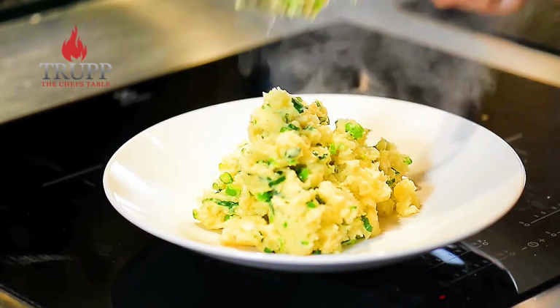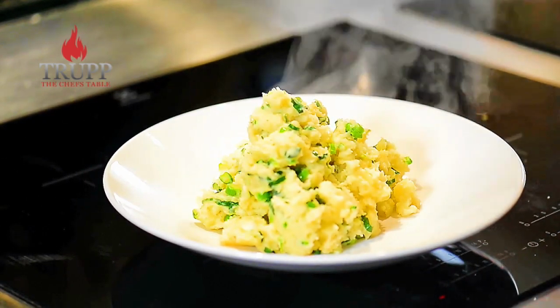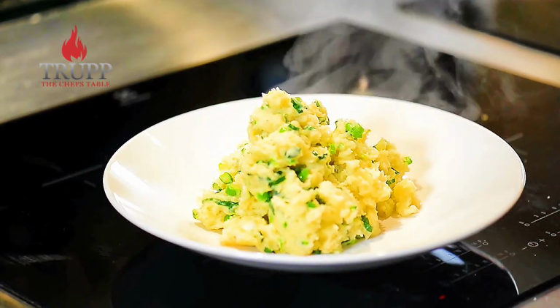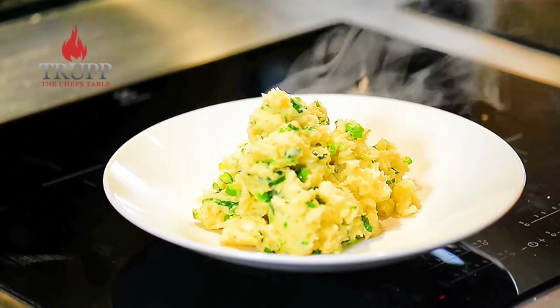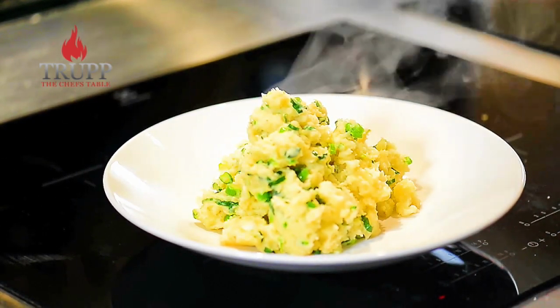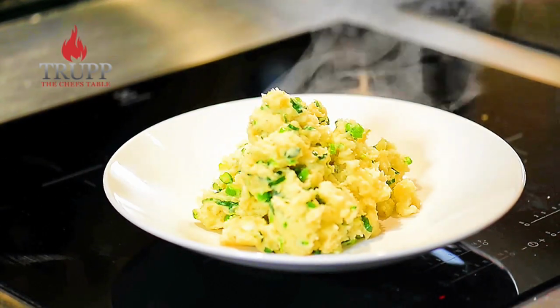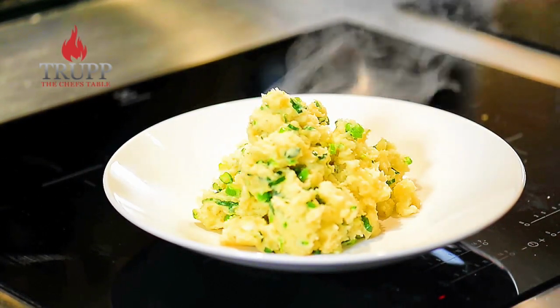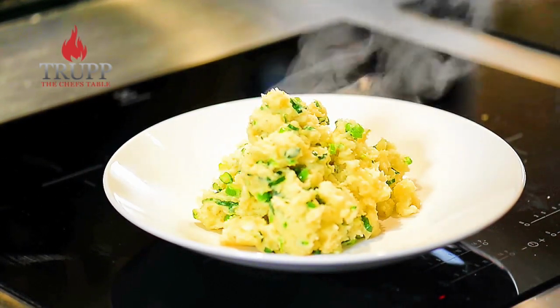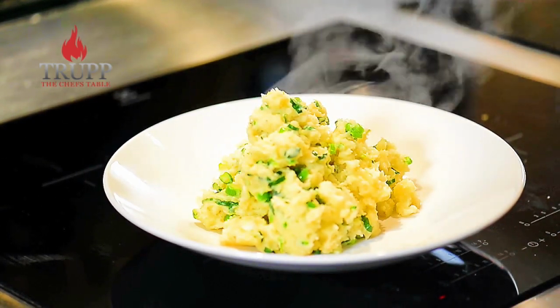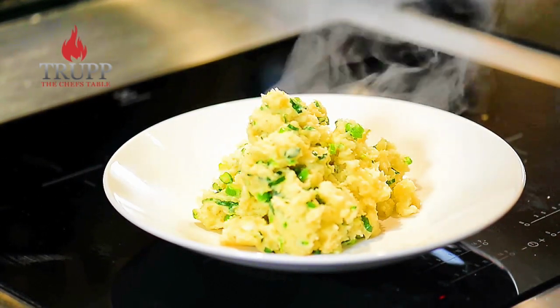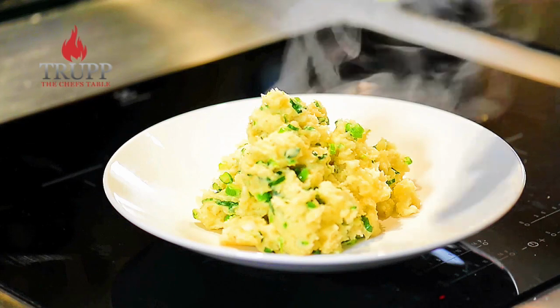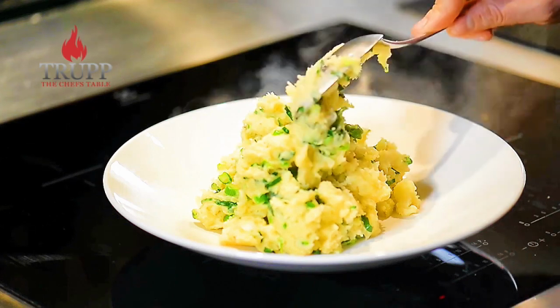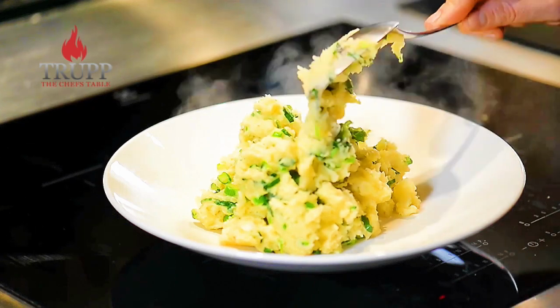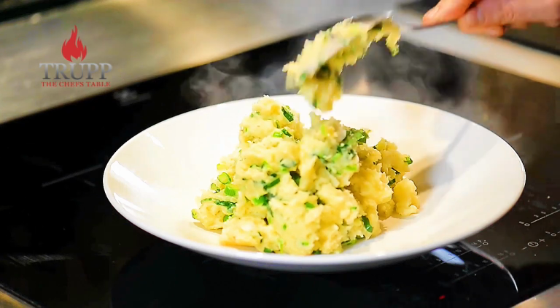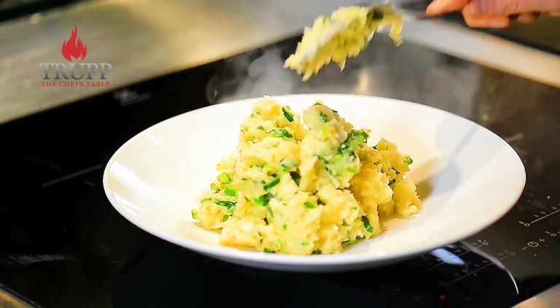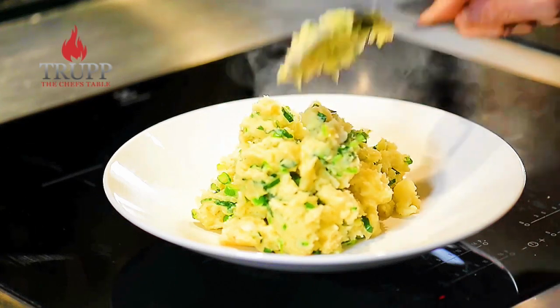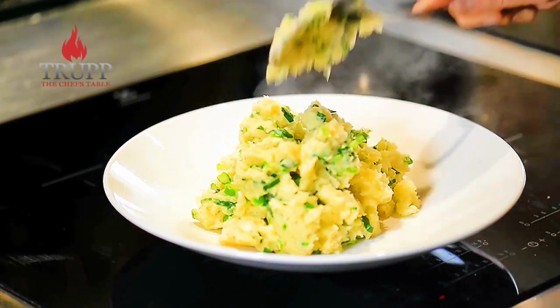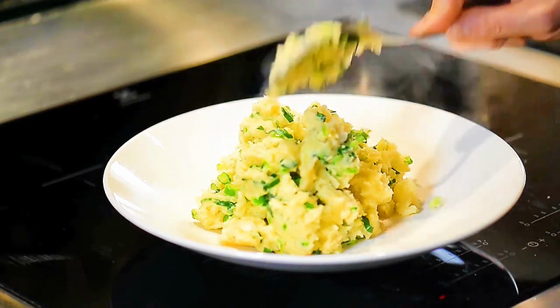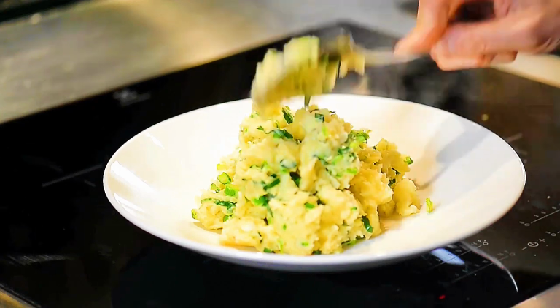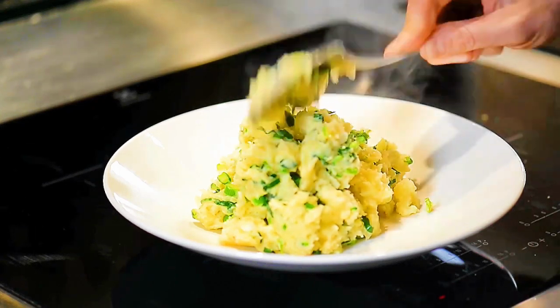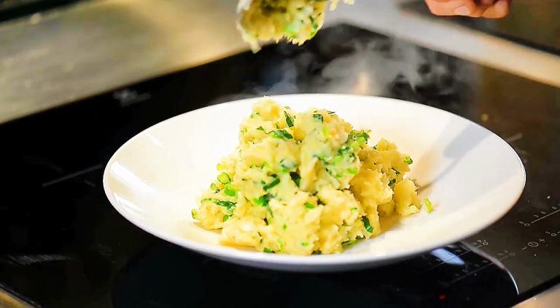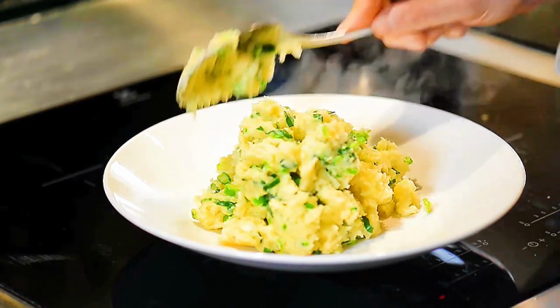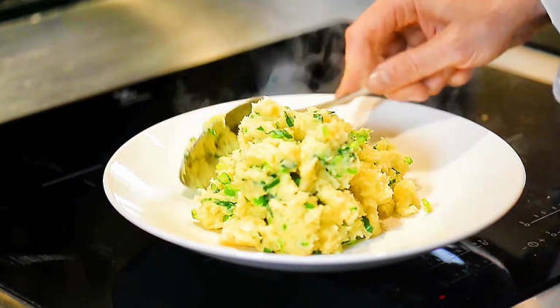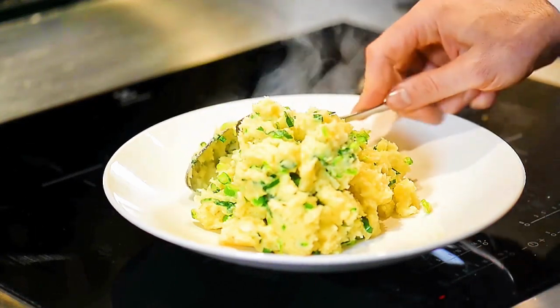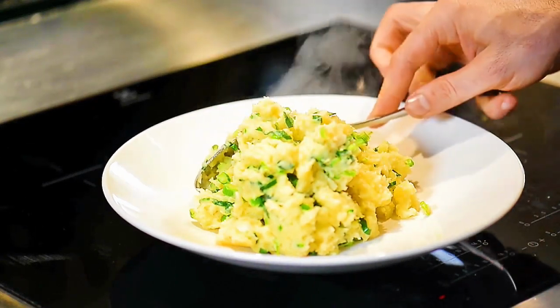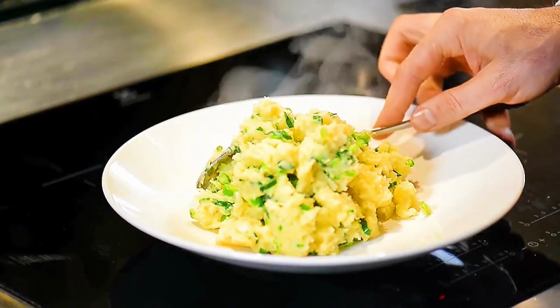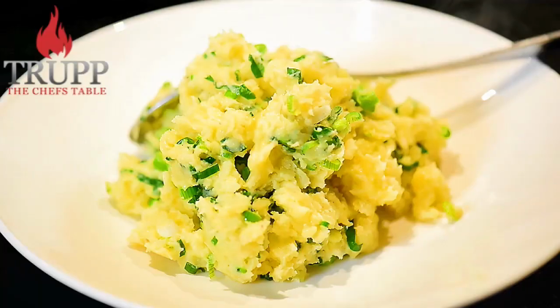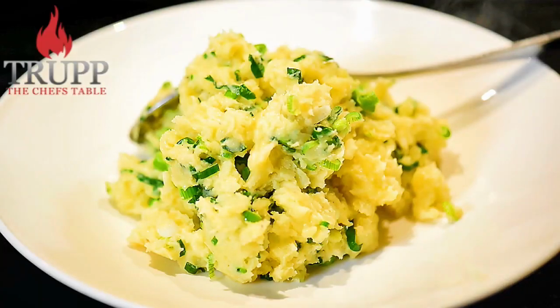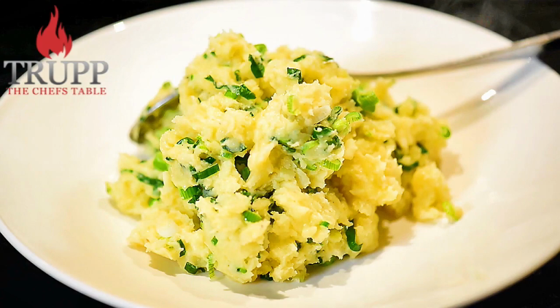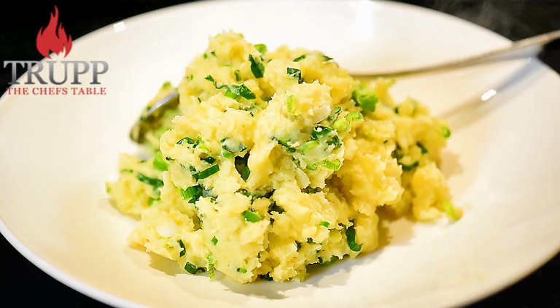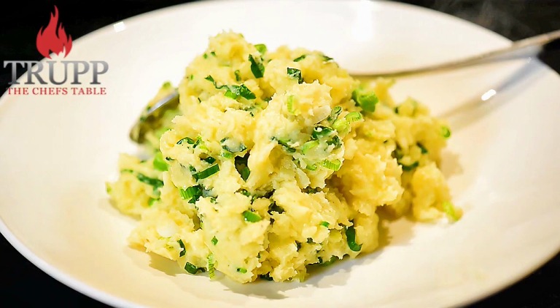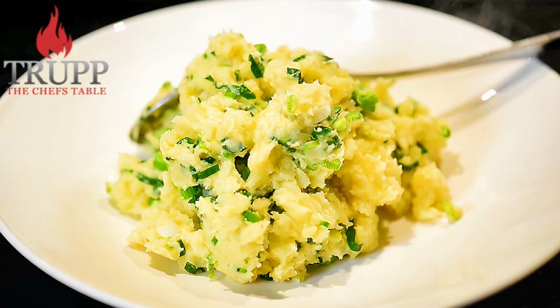You can also store them in the fridge, but reheating them is obviously not so great. But if you just want a quick meal, that's the way to go.